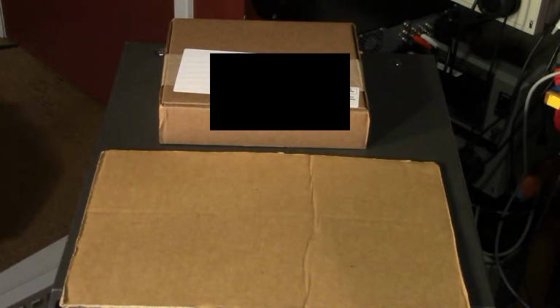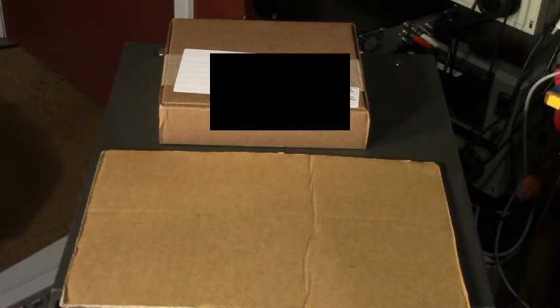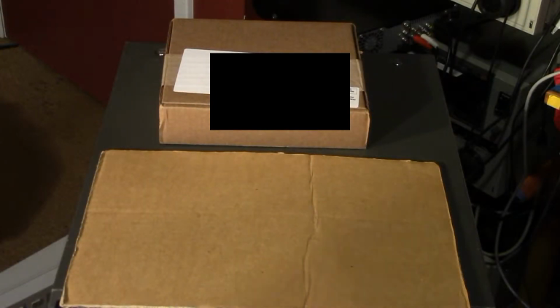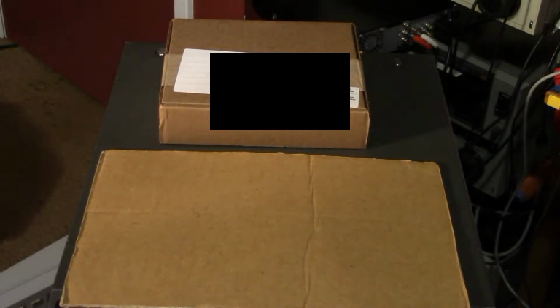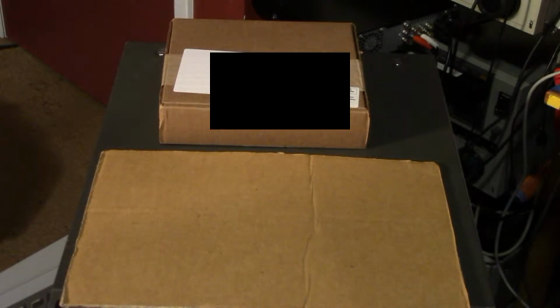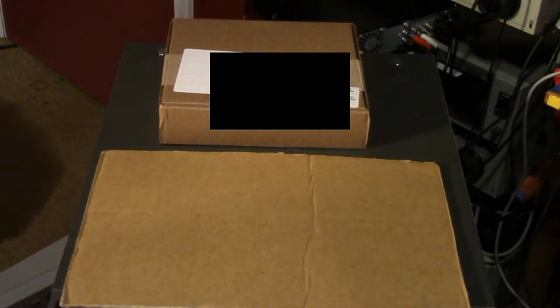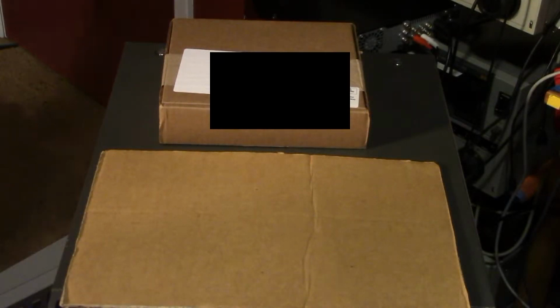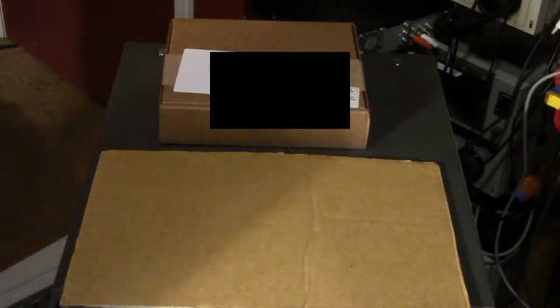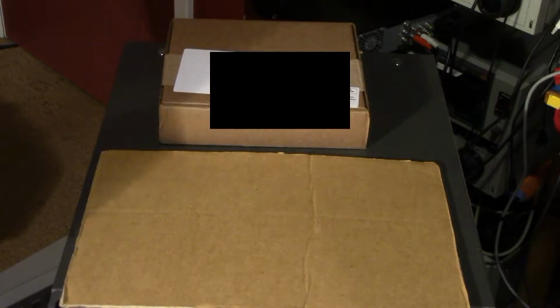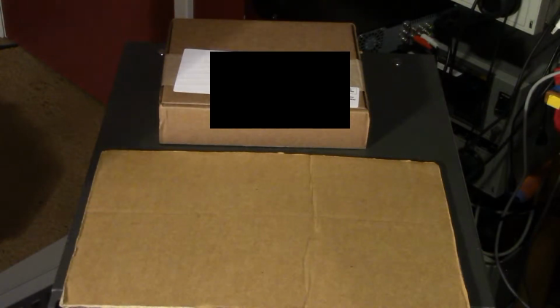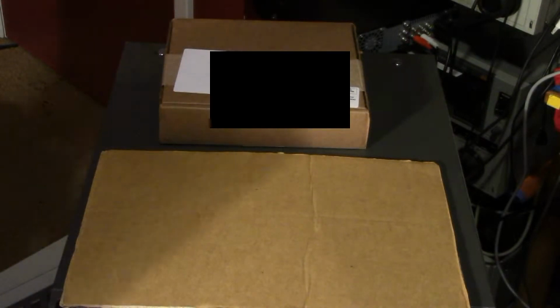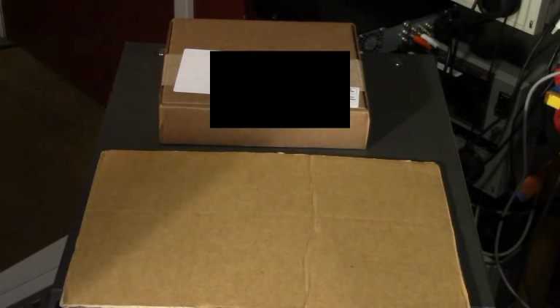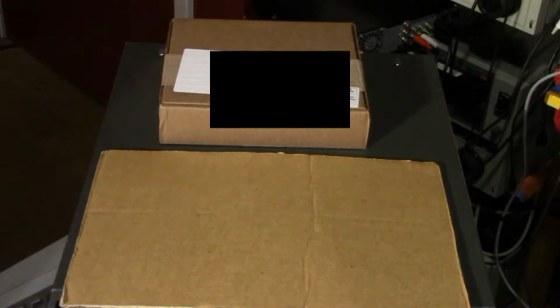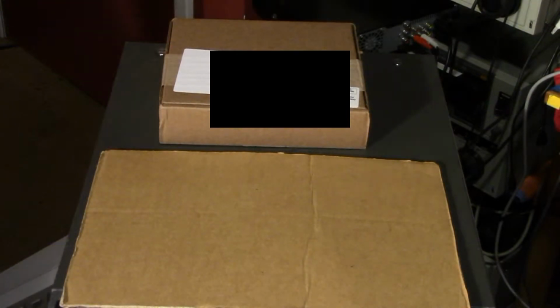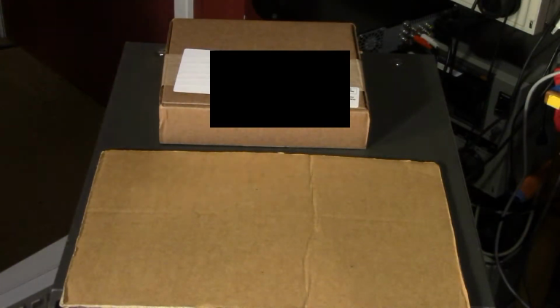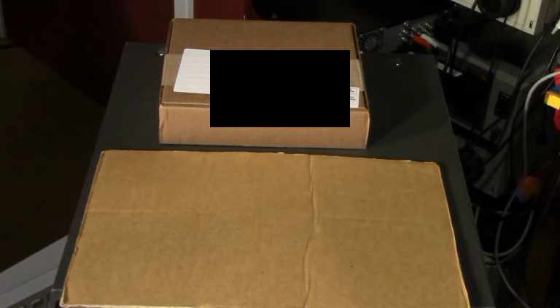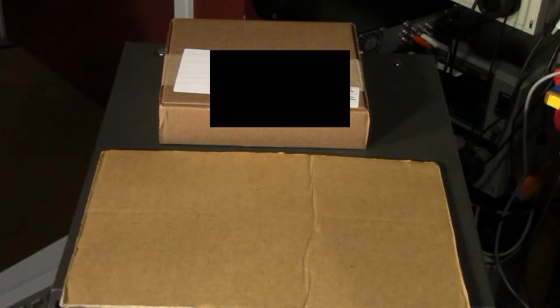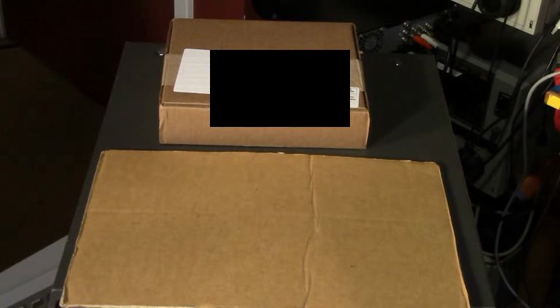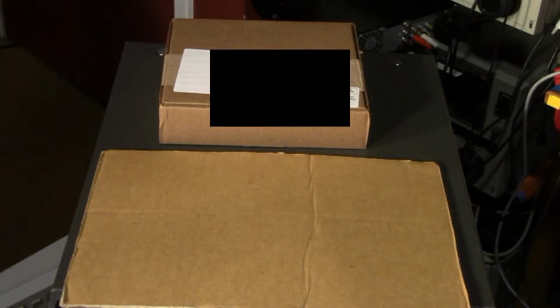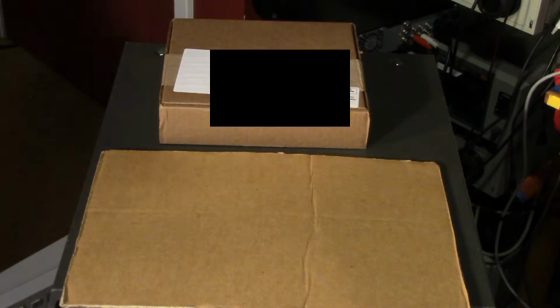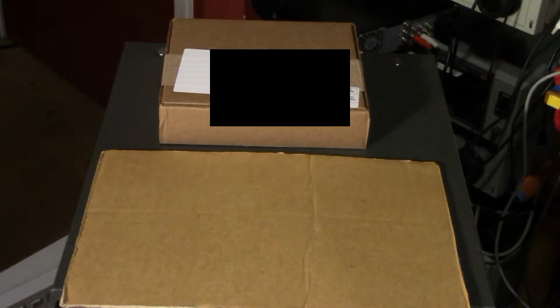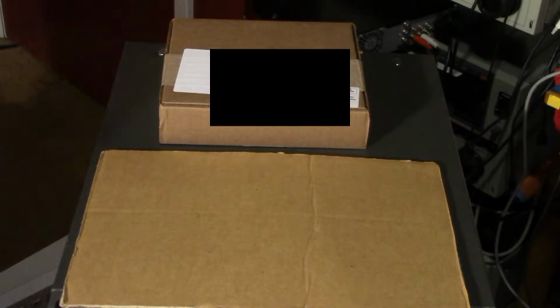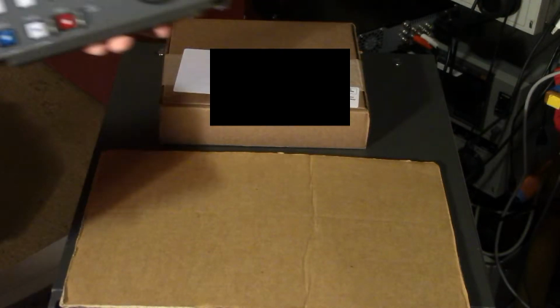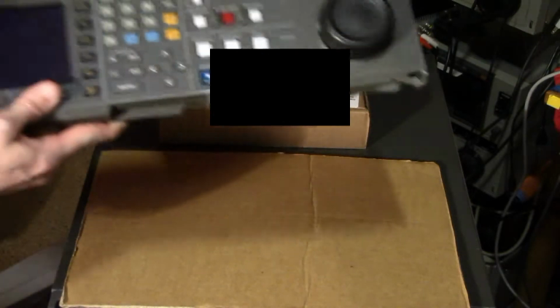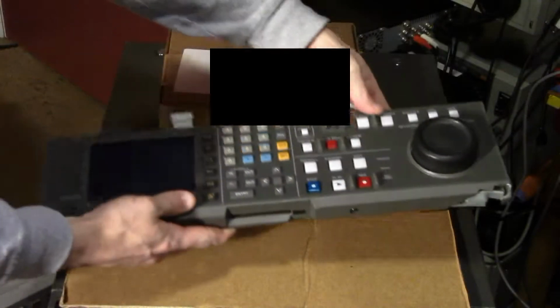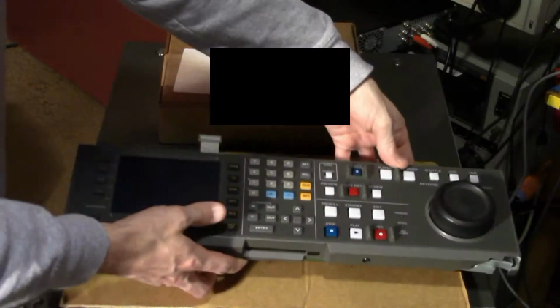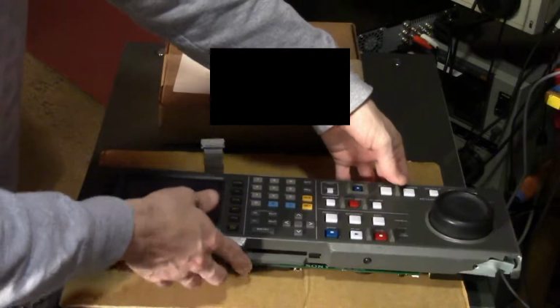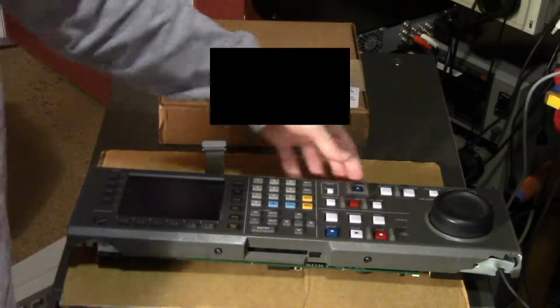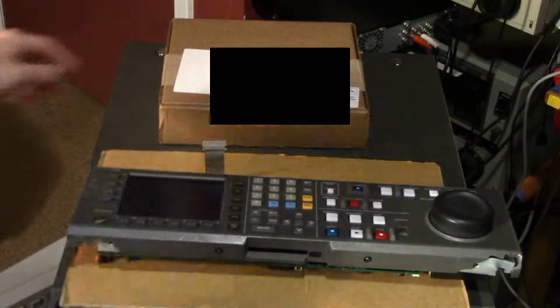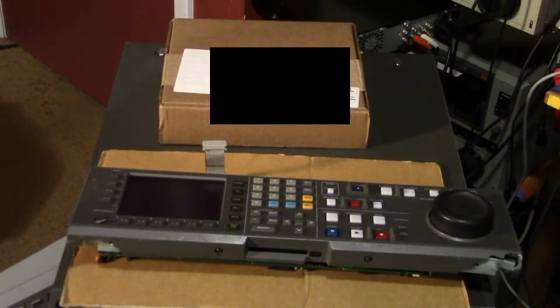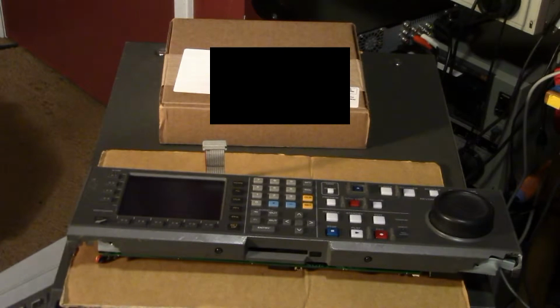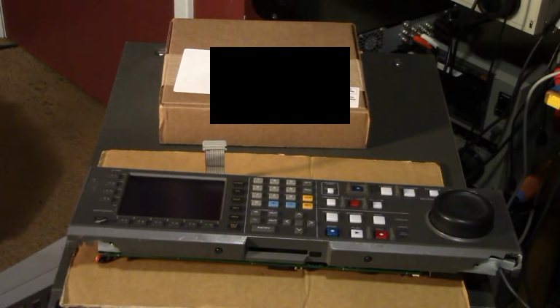Alright, today I'm going to start off by opening up this box from Mouser Electronics. One of the objectives in this episode is to fix this panel.